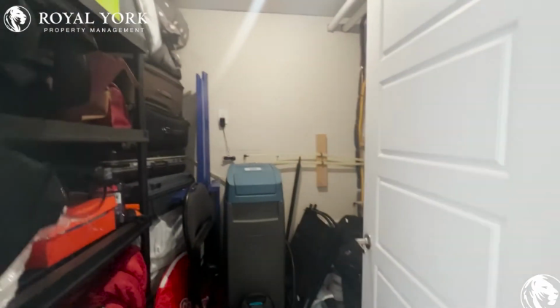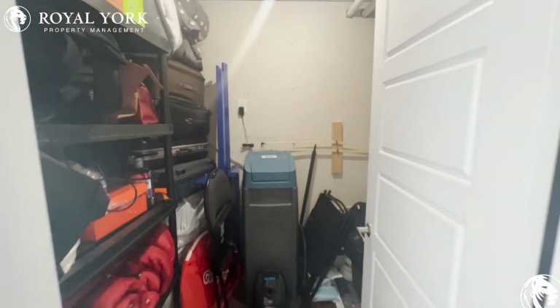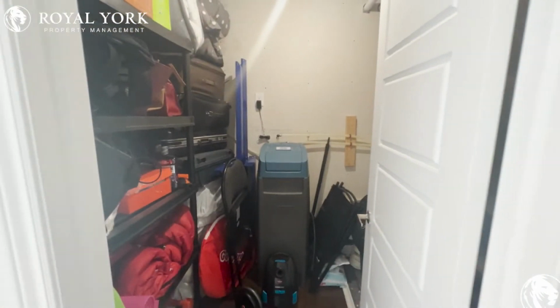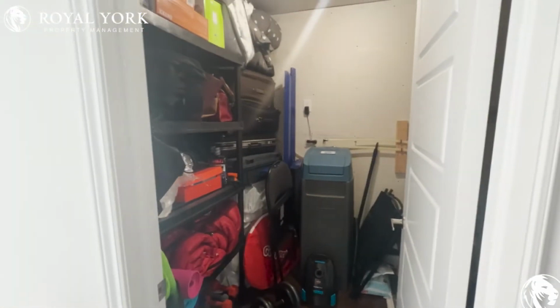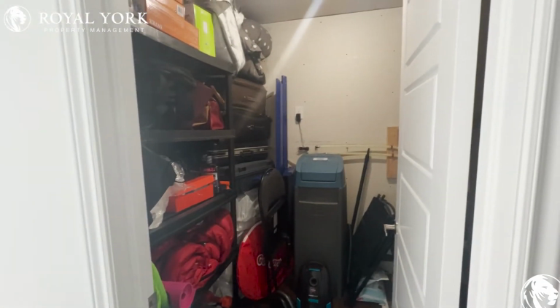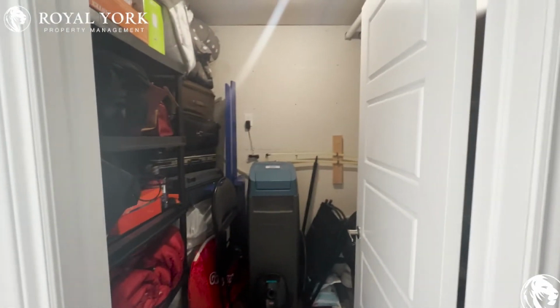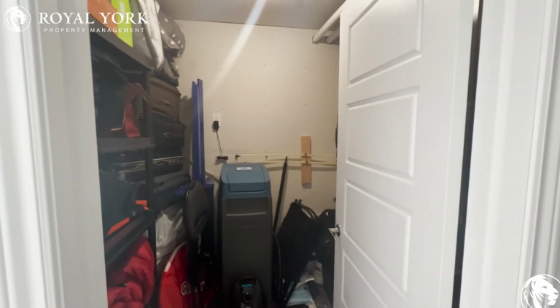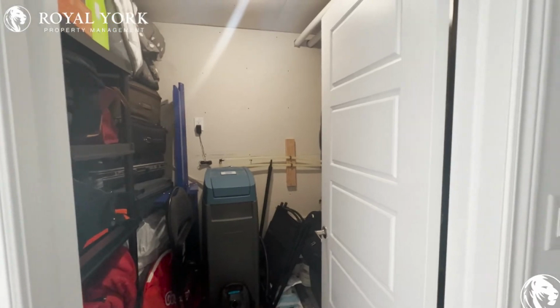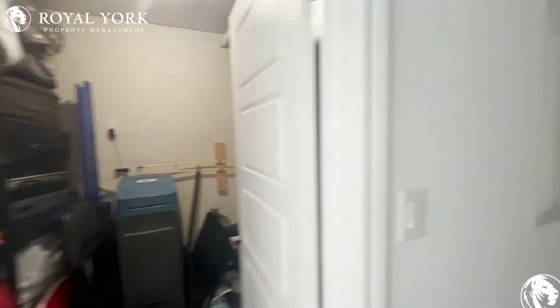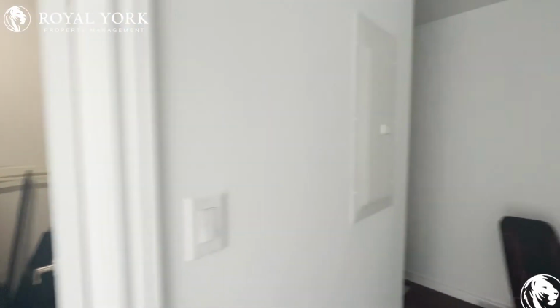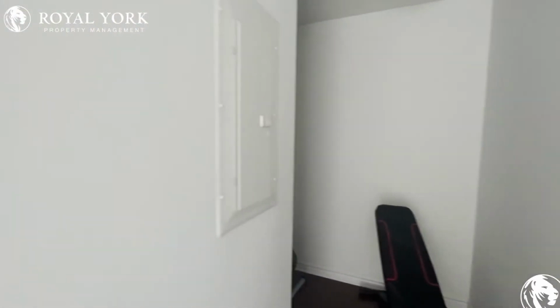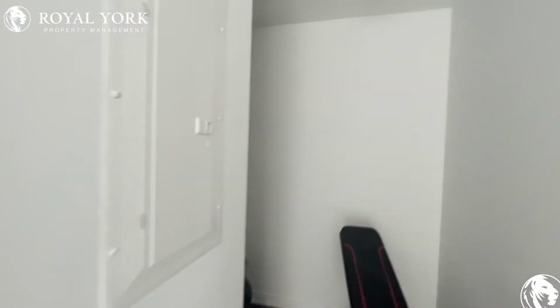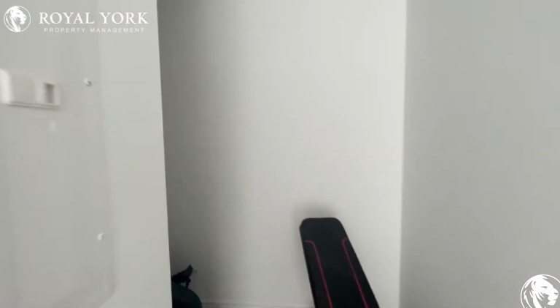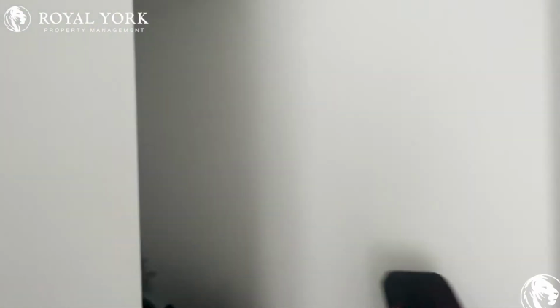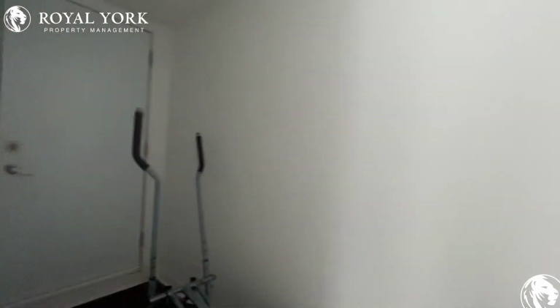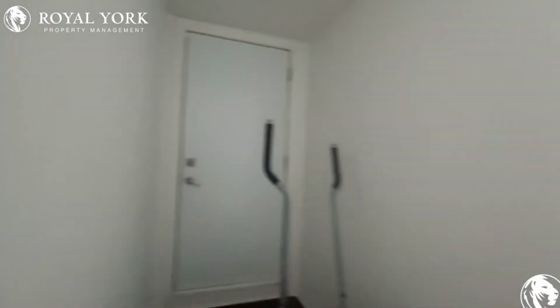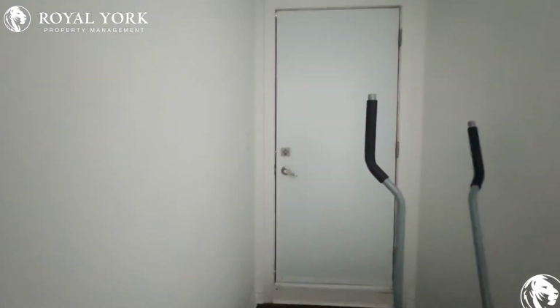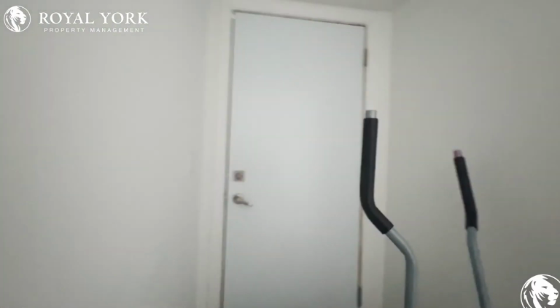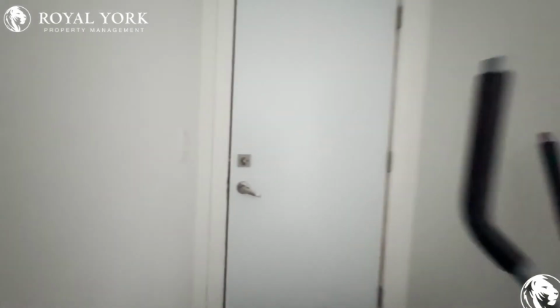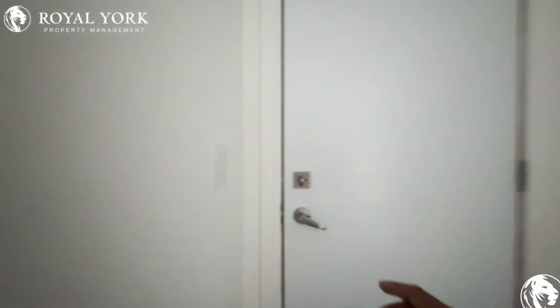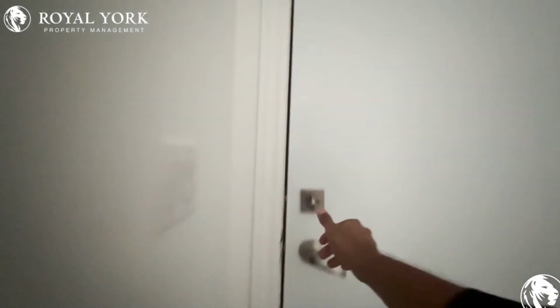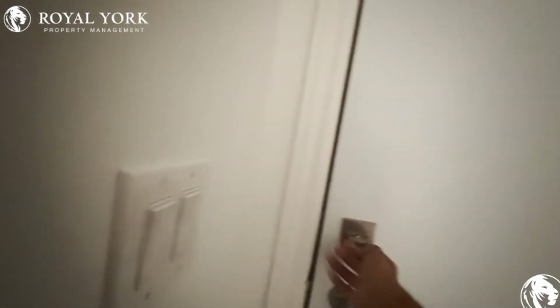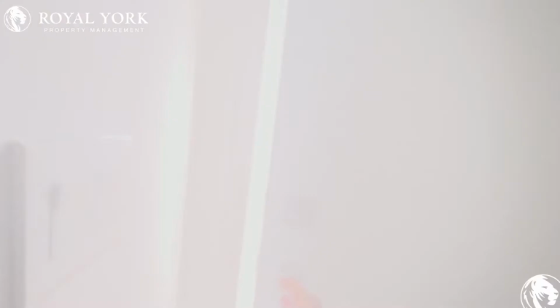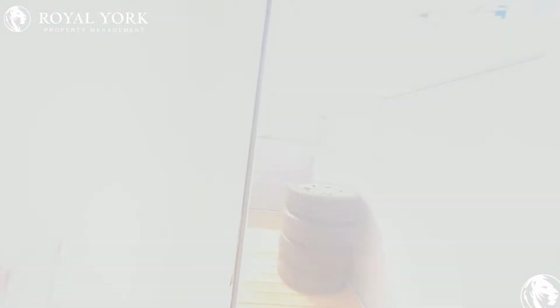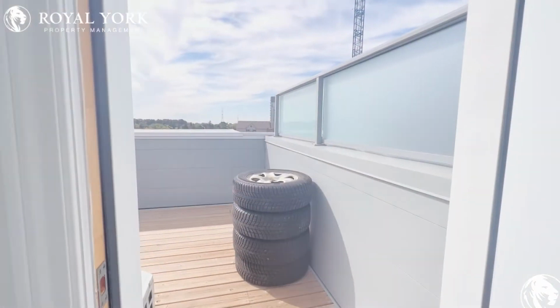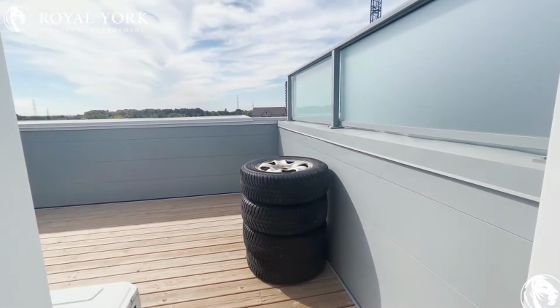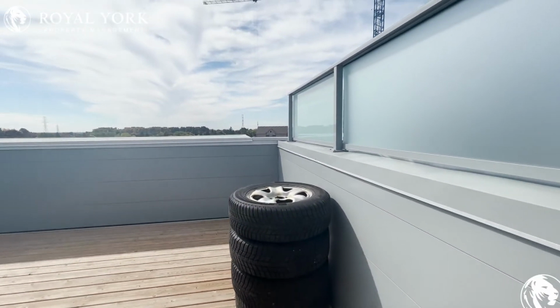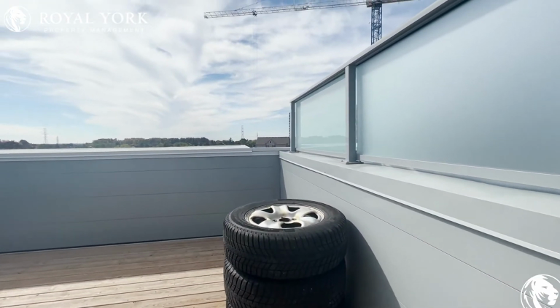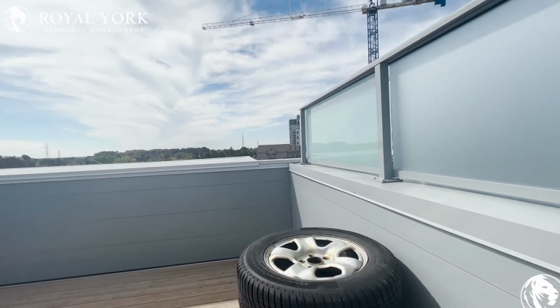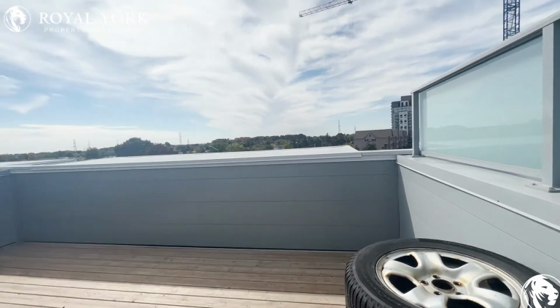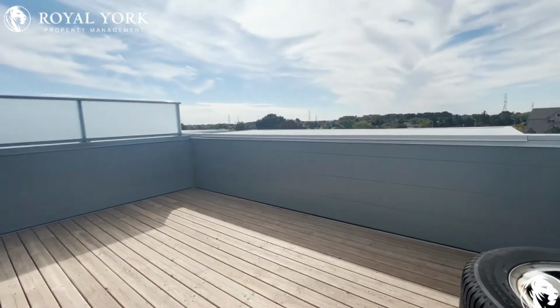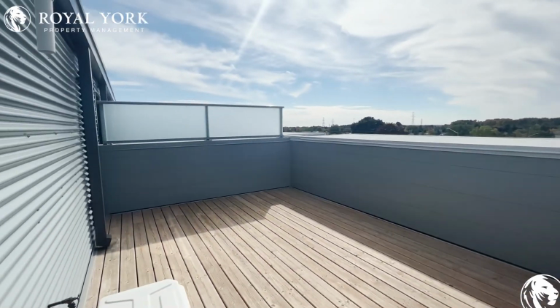Again, tons of storage space here, lots of room for a townhouse. And we make our way to the best part — our absolutely stunning view here on our massive terrace.